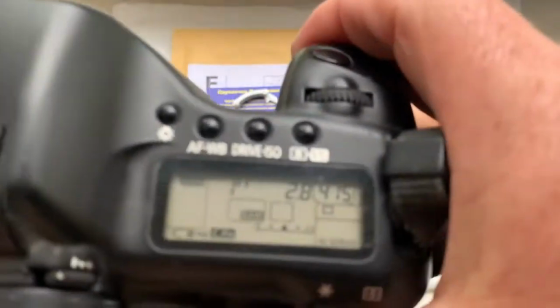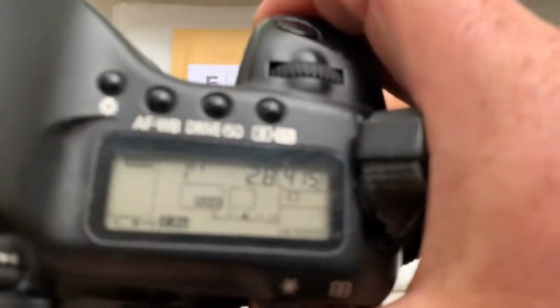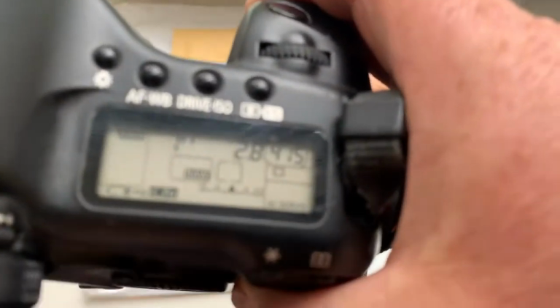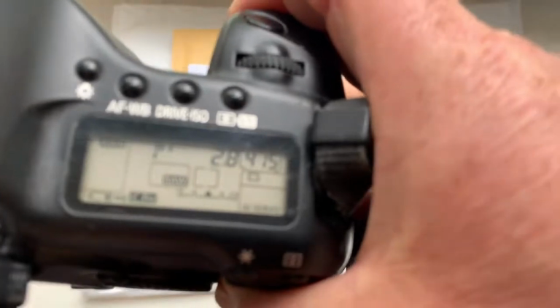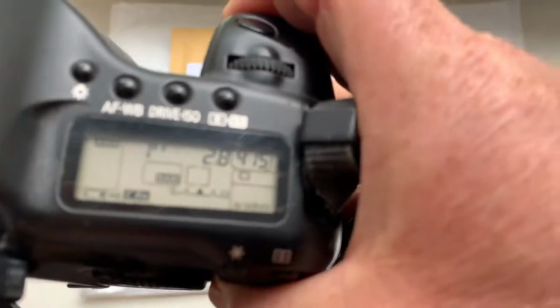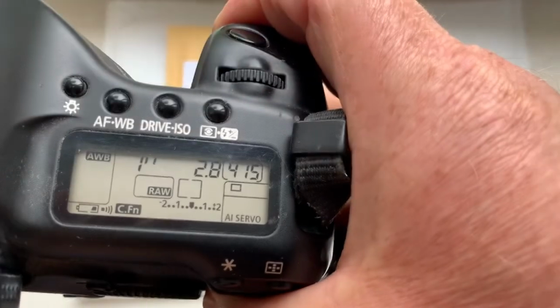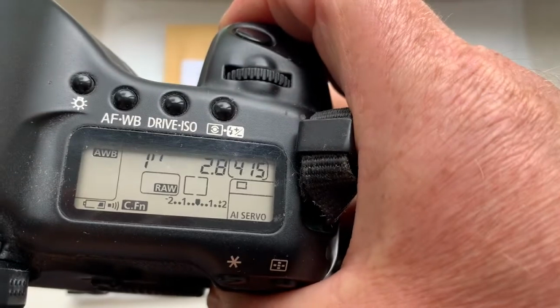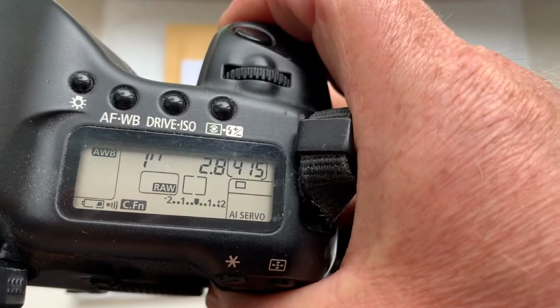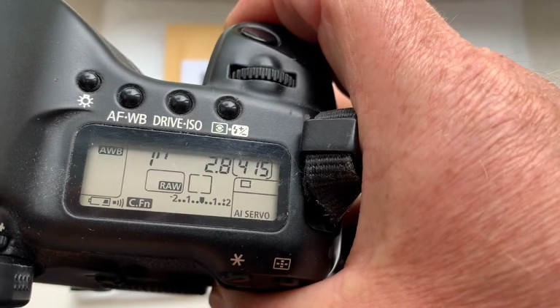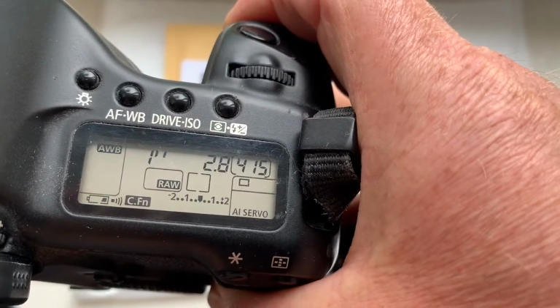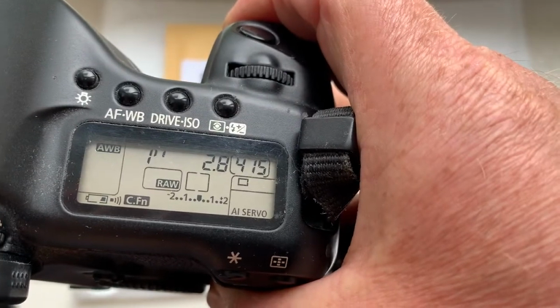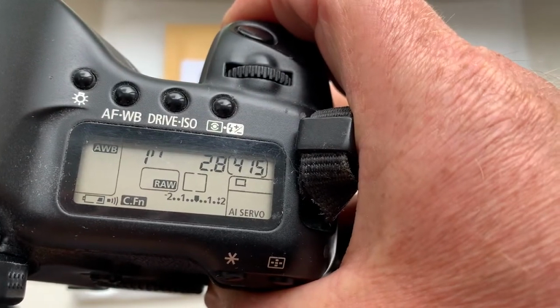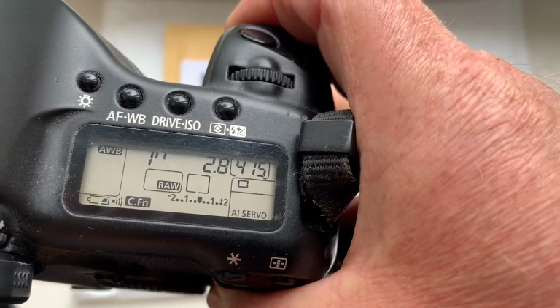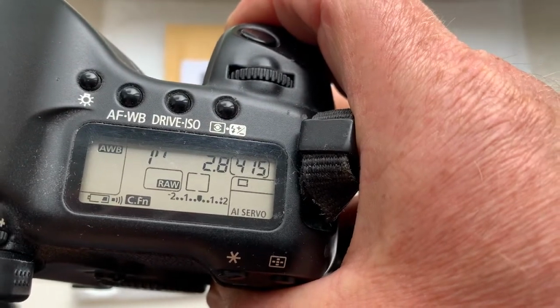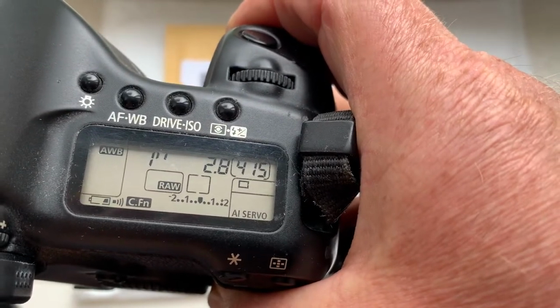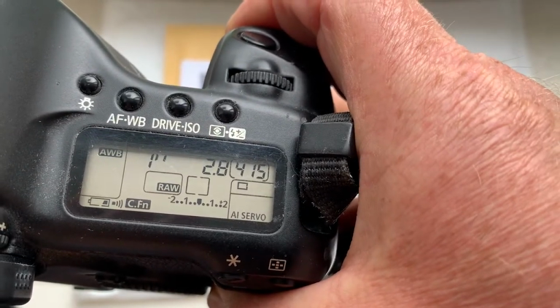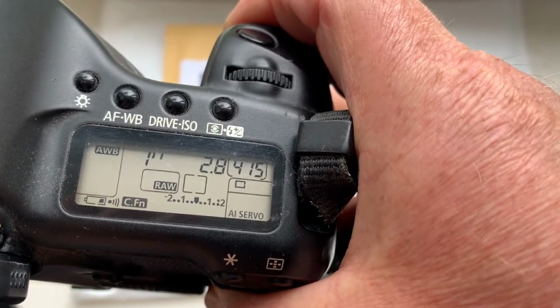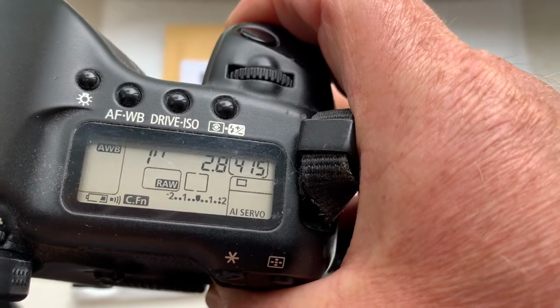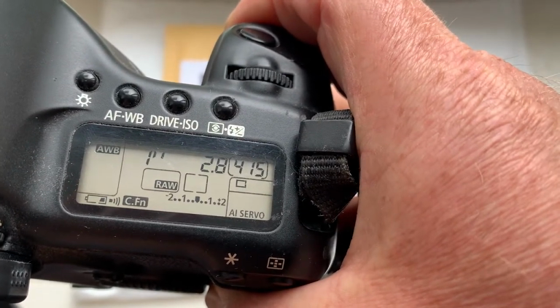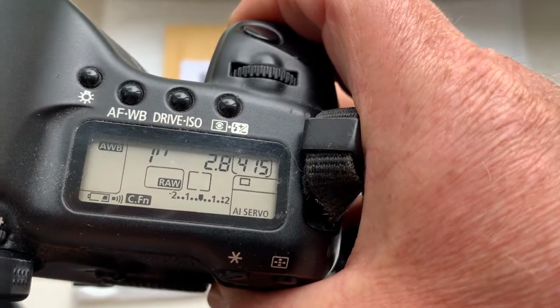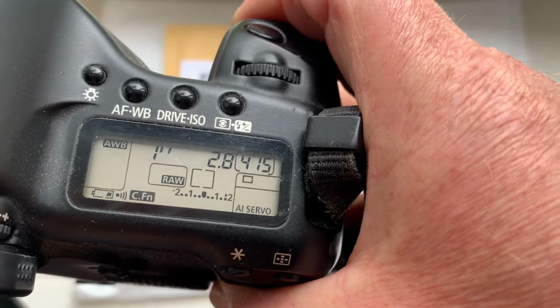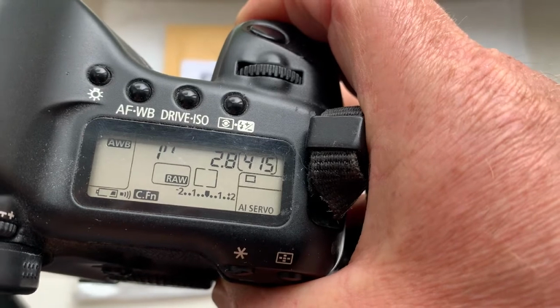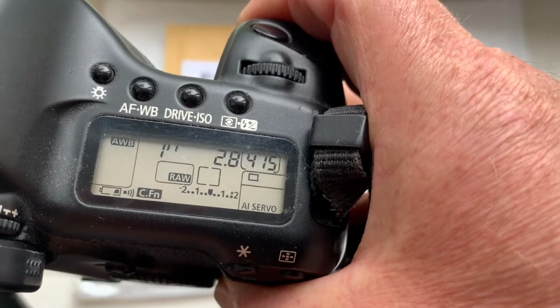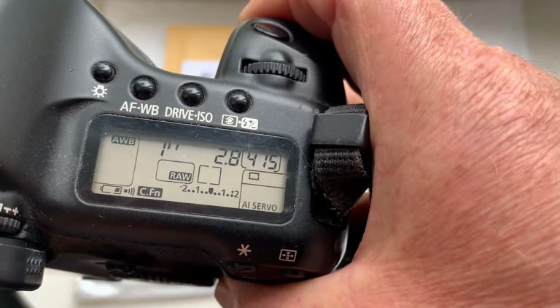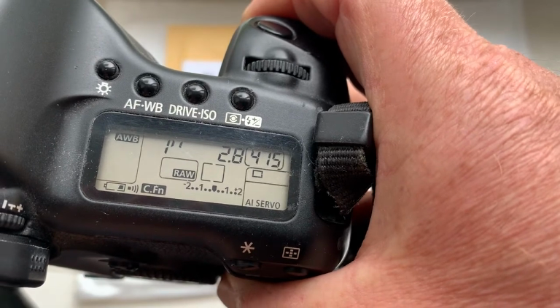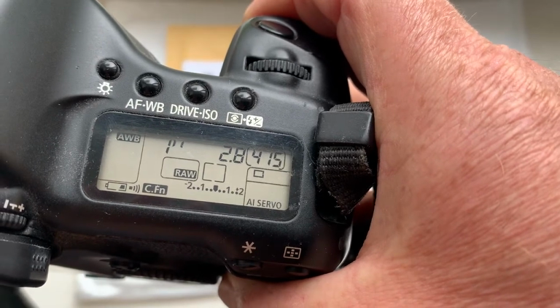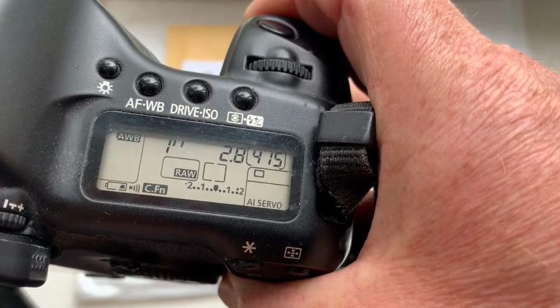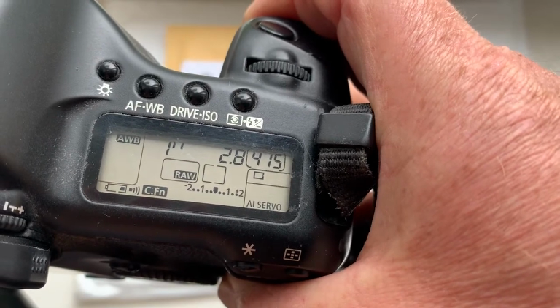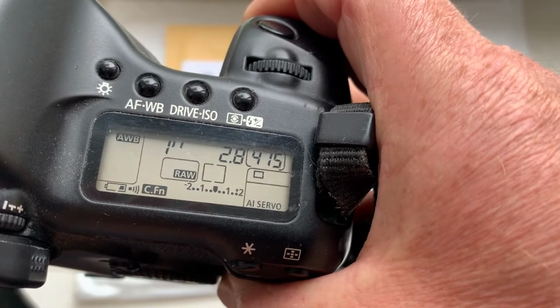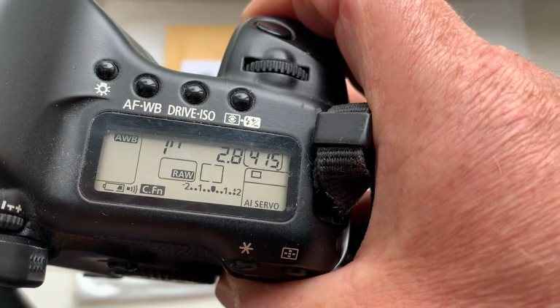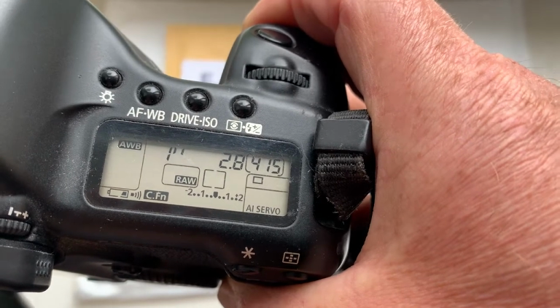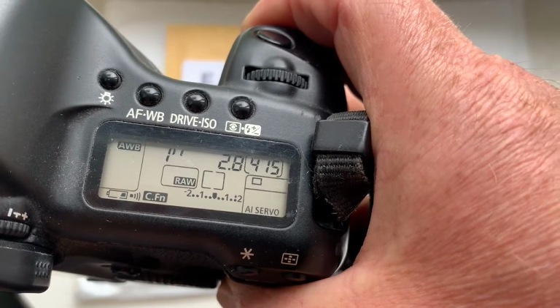I pre-programmed the focal lens to 14 millimeter, aperture 2.8. The delay time to enter programmer mode is one second. Focus trap mode is on.